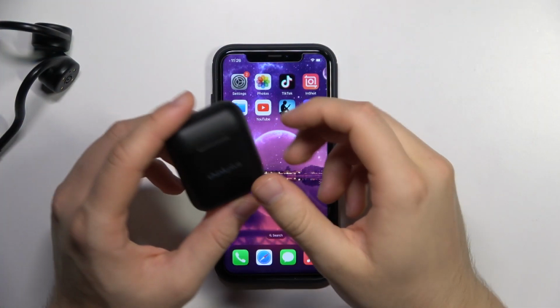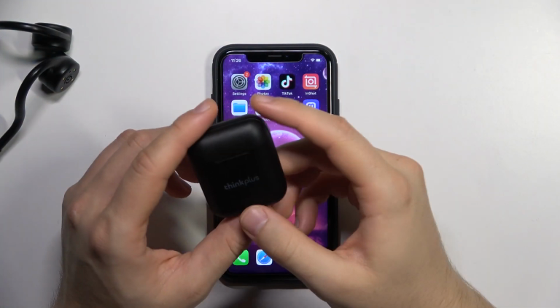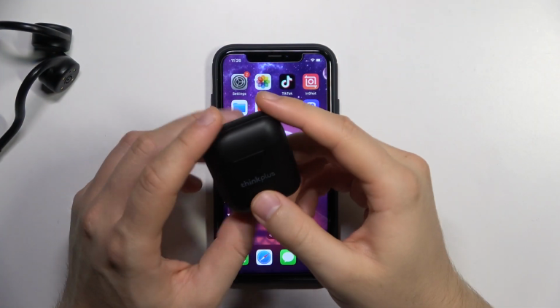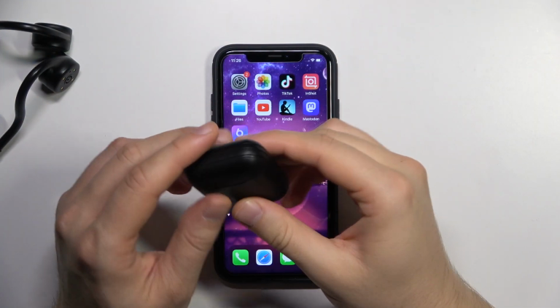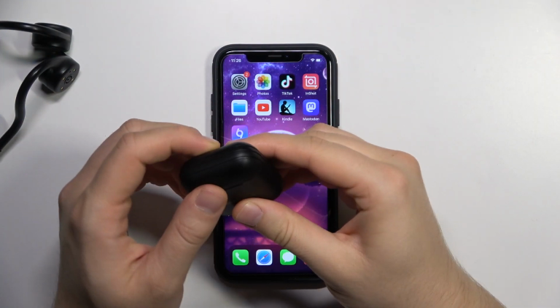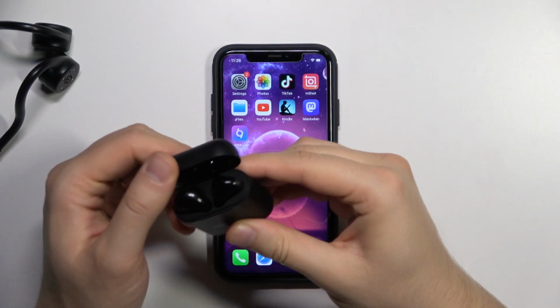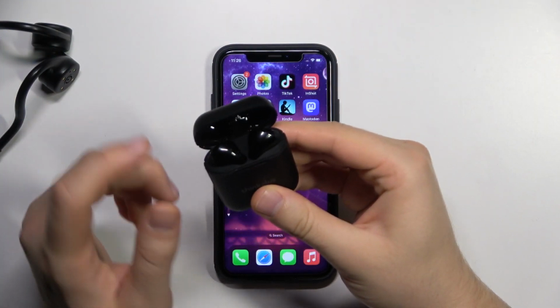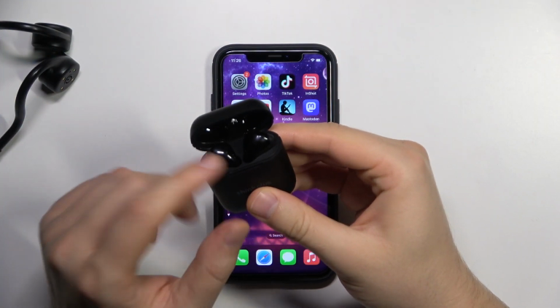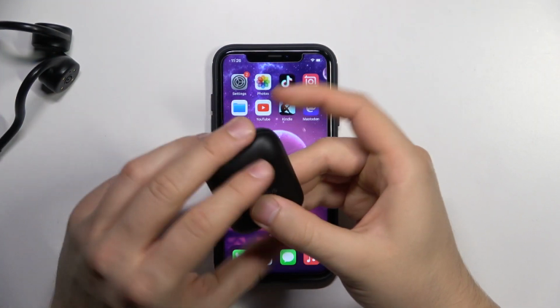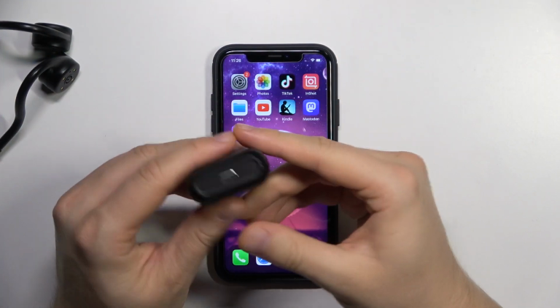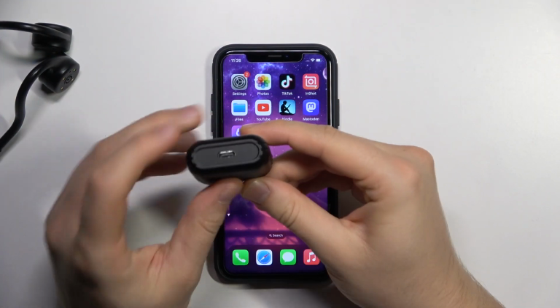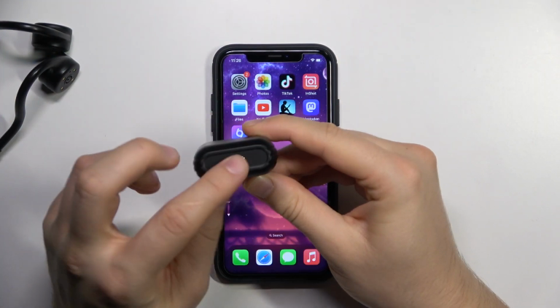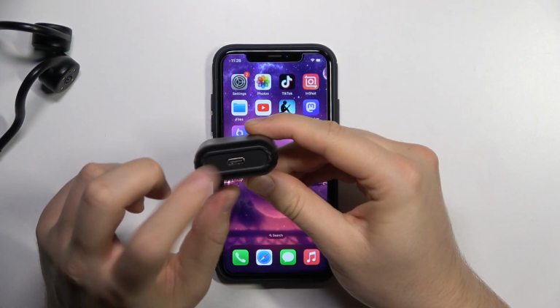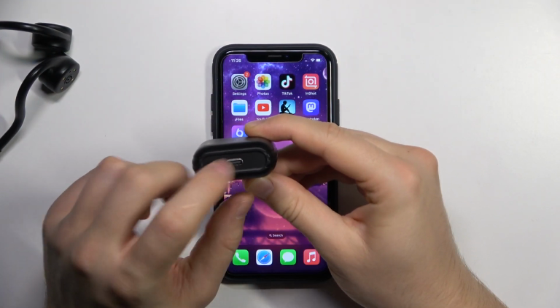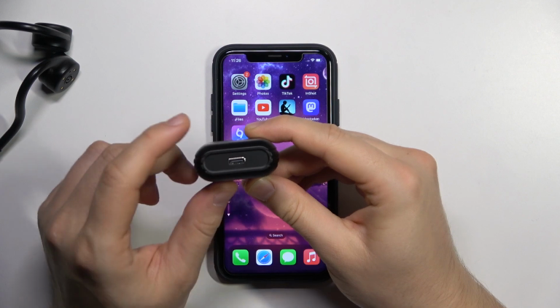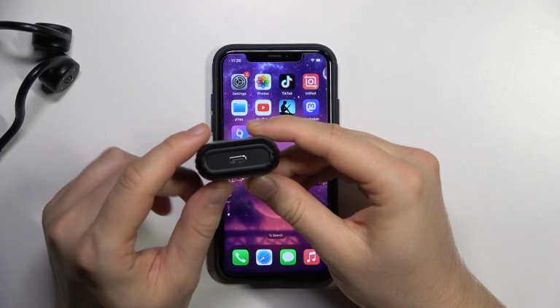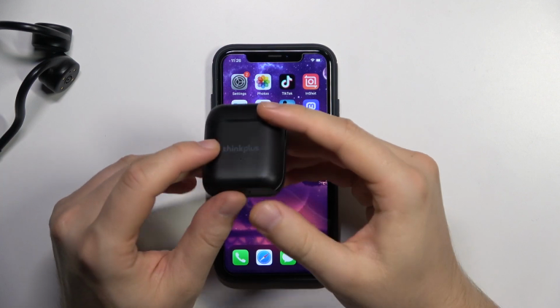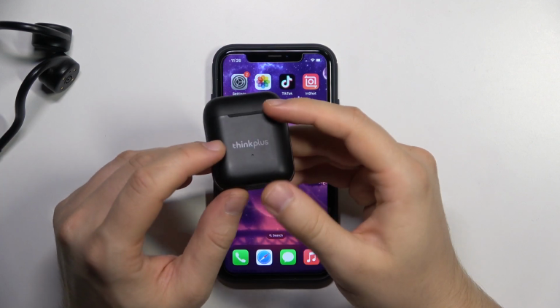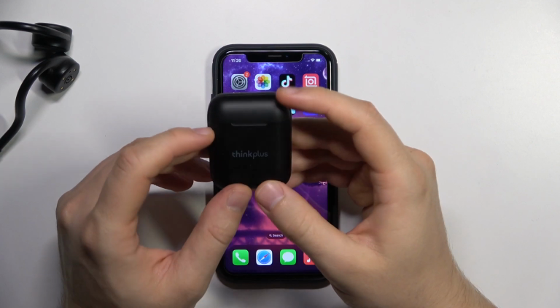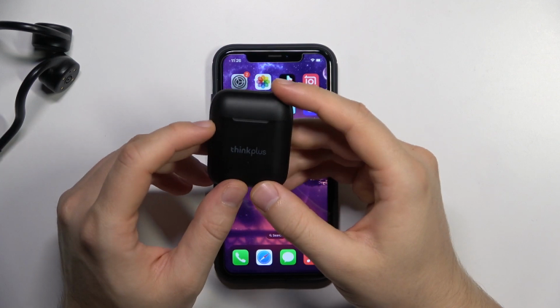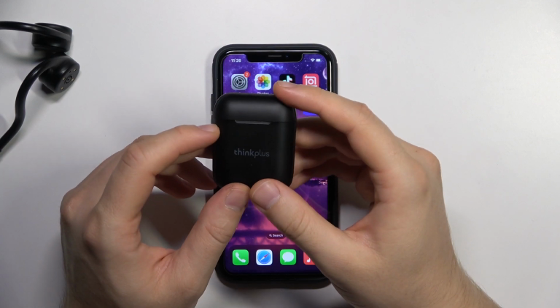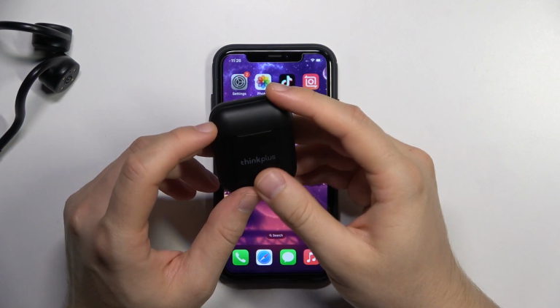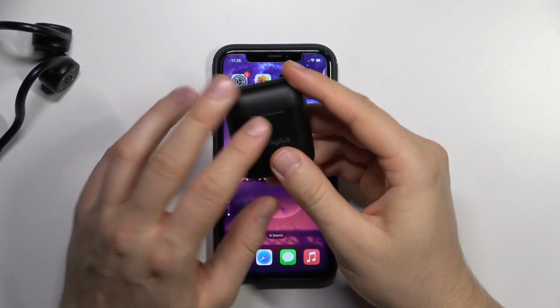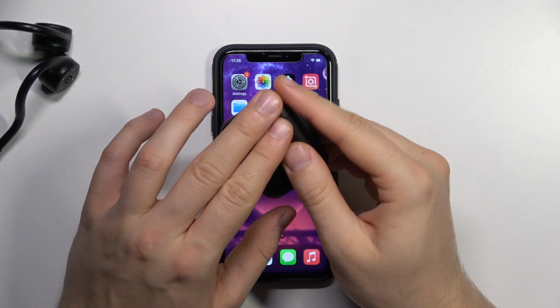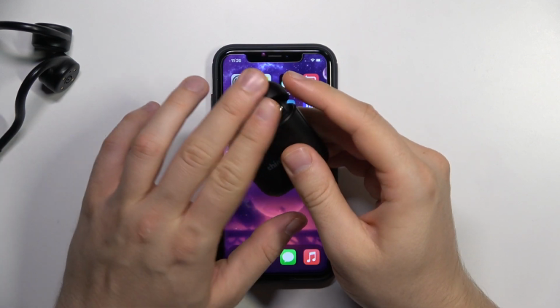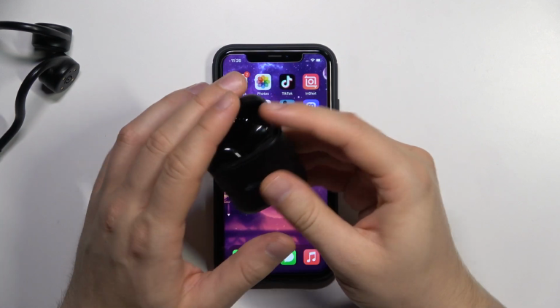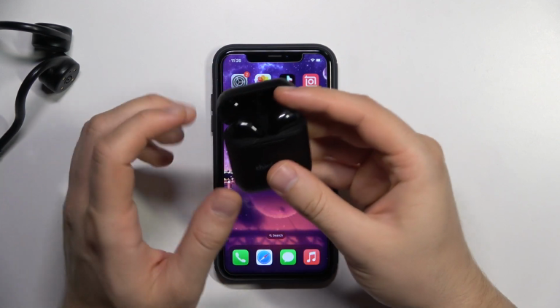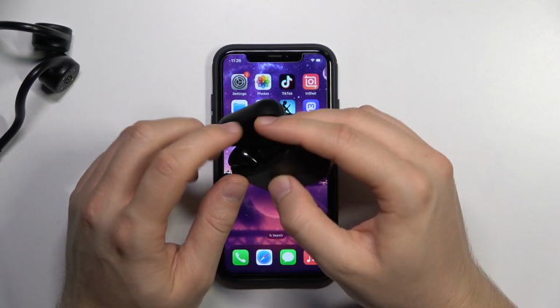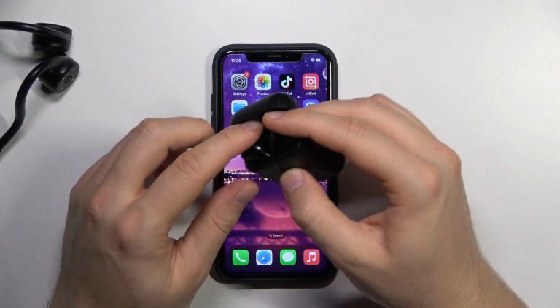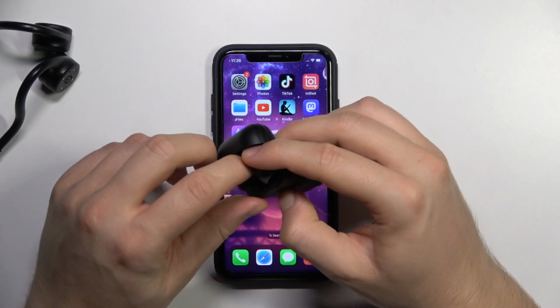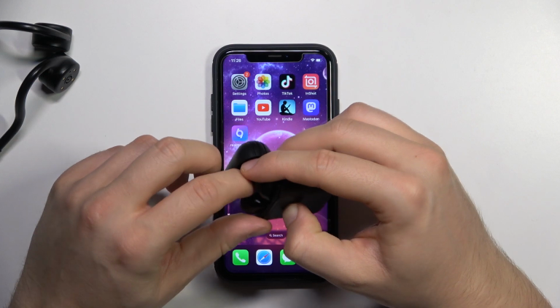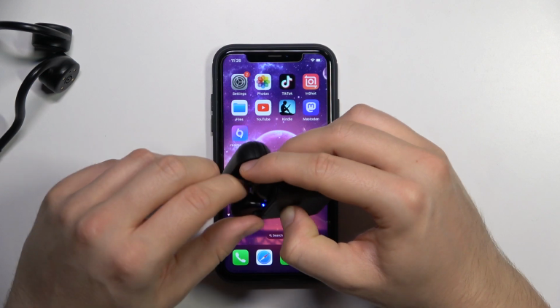First of all, just be sure that you put them inside and charge with the USB-C cable at least to the 50%. Next, open the case and take them out of it.